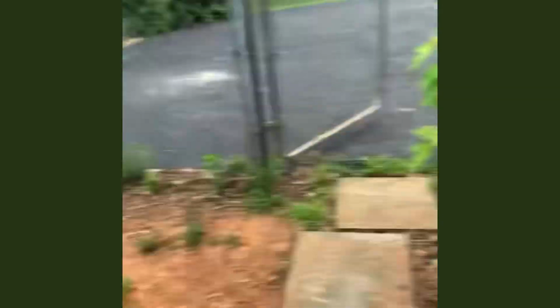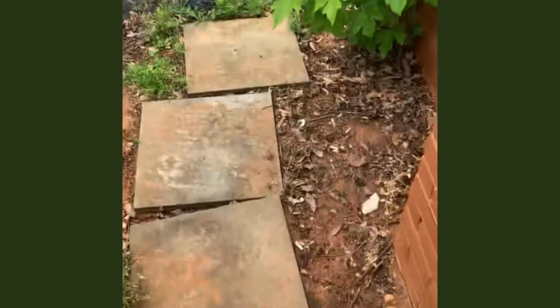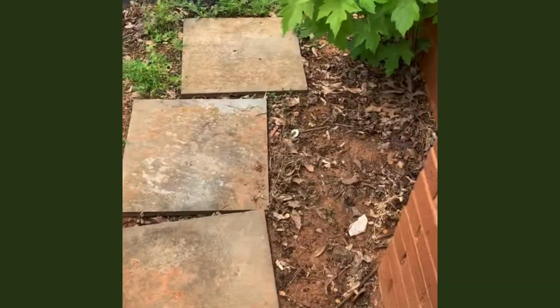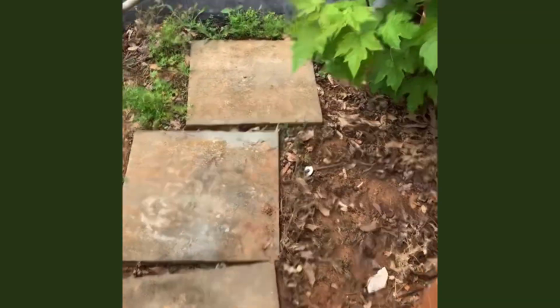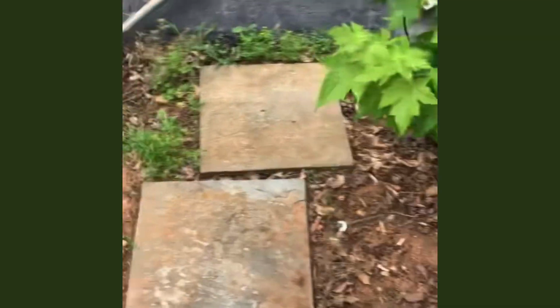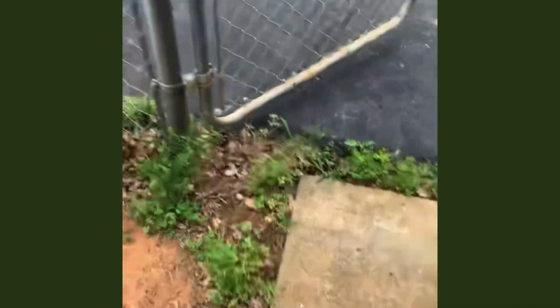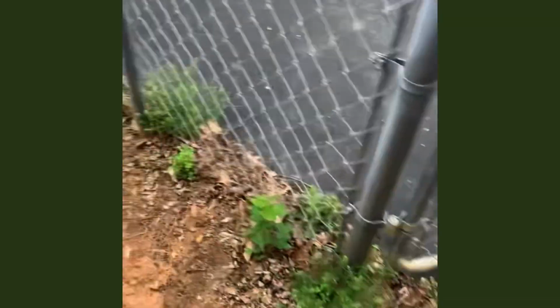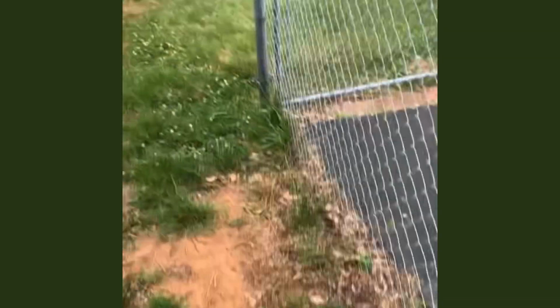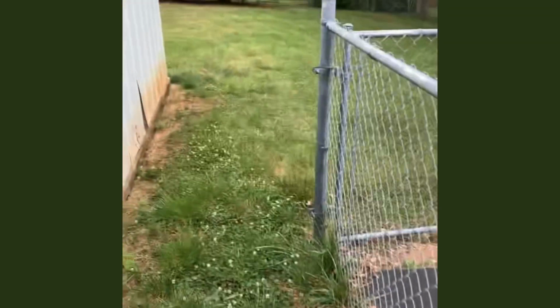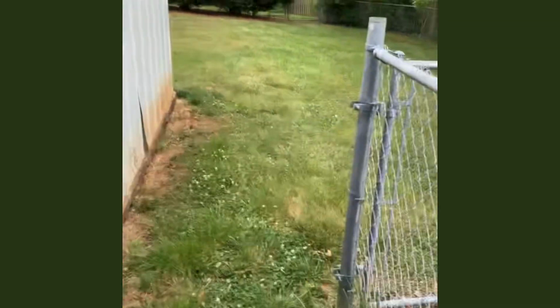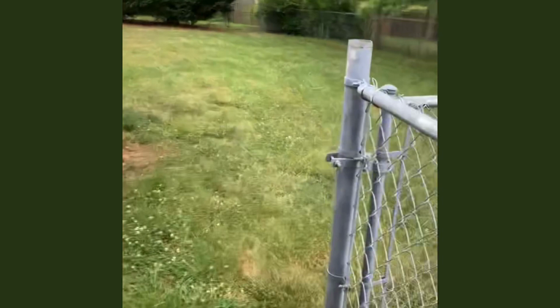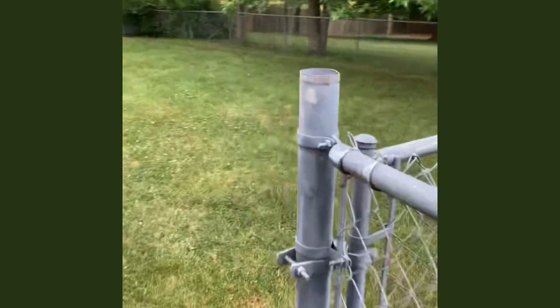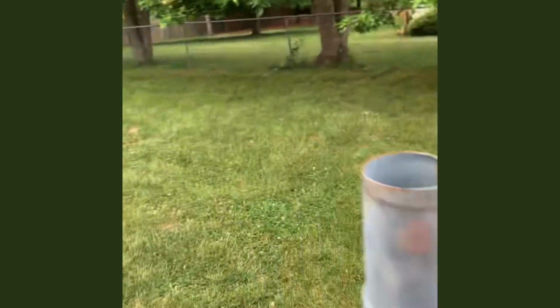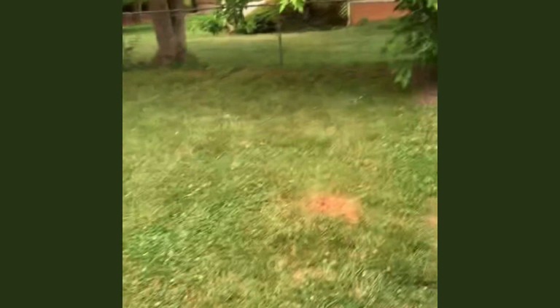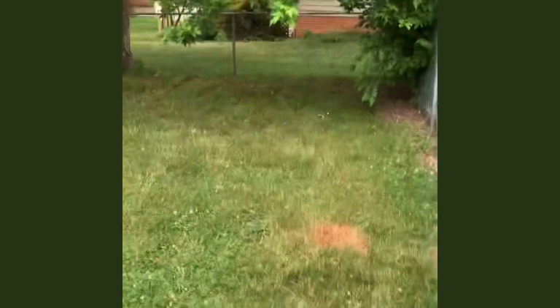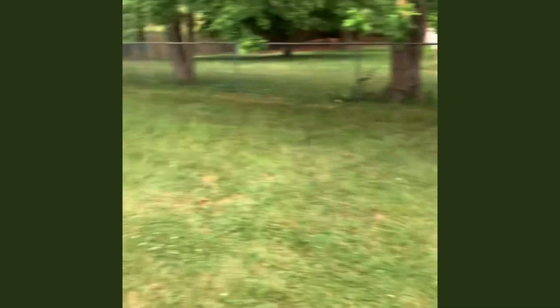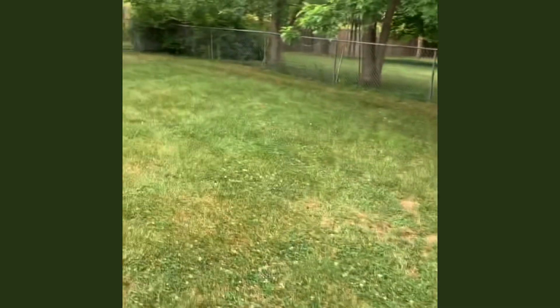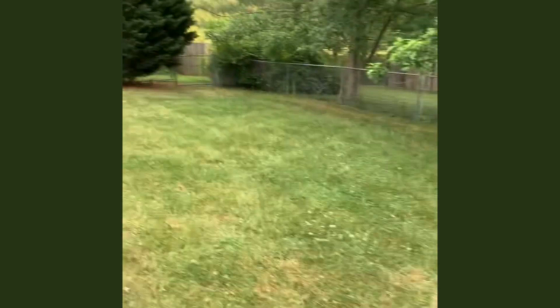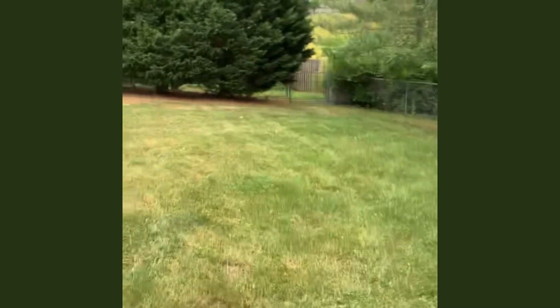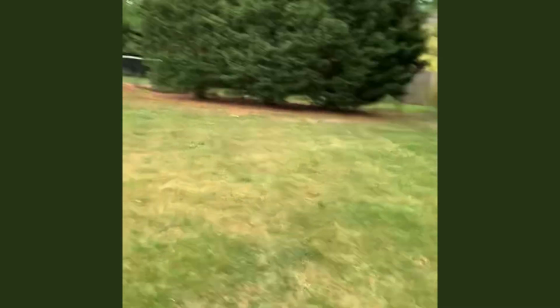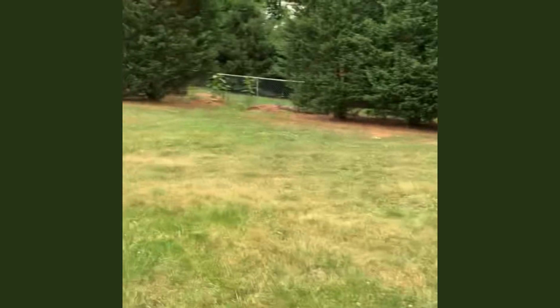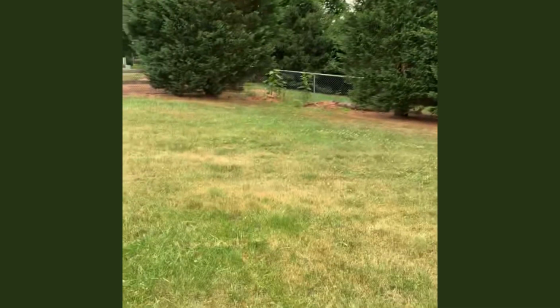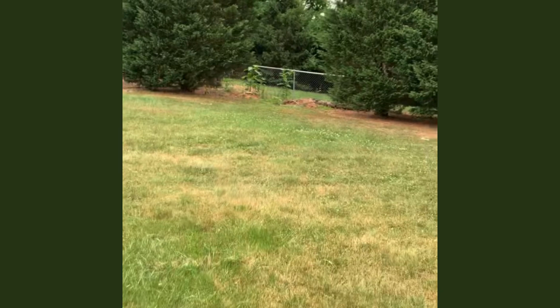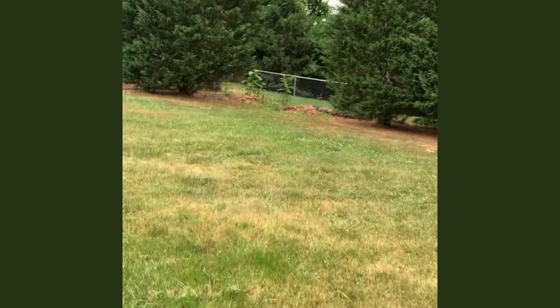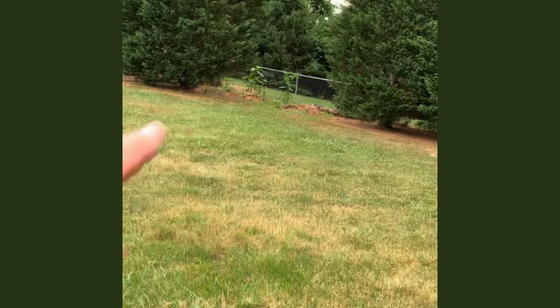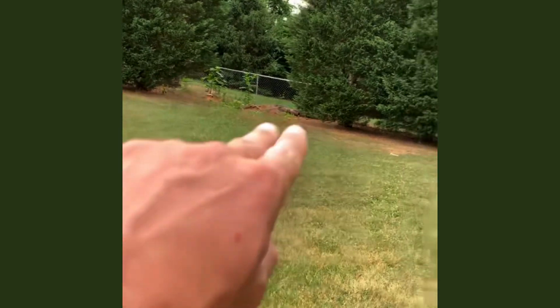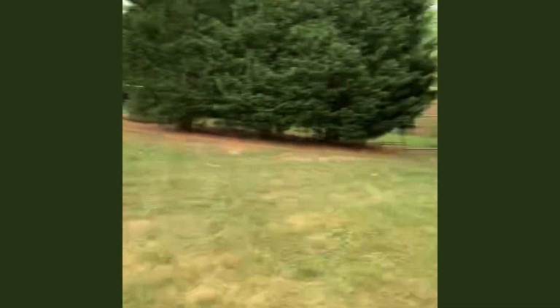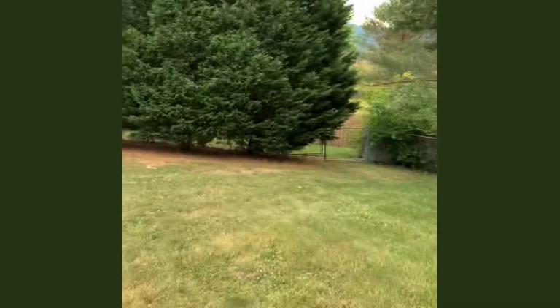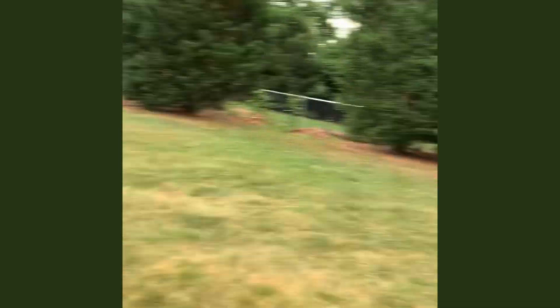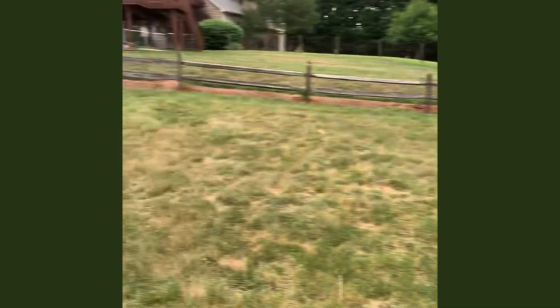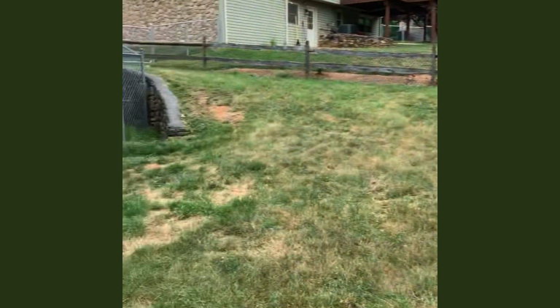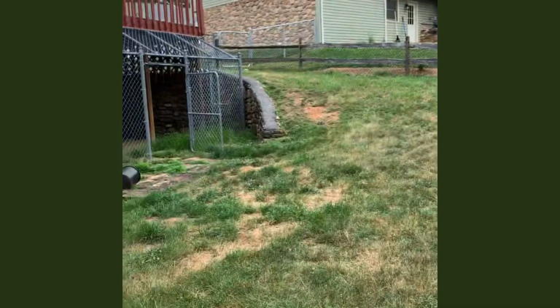Make these stones look nice, probably mulch some of this area, and then just go around. This will be one that you probably mow for a couple years, so just make it look nice and trim up around there for me please.